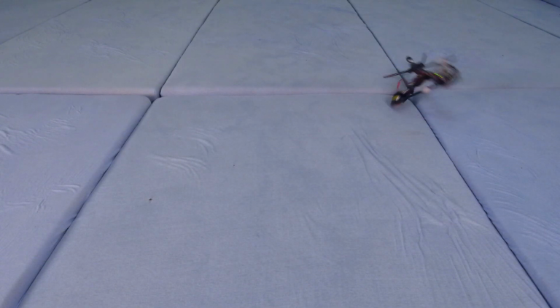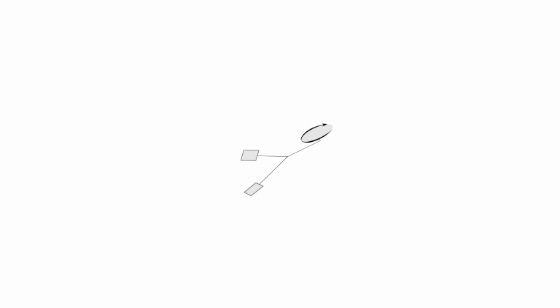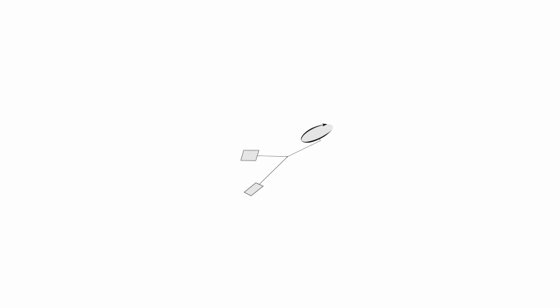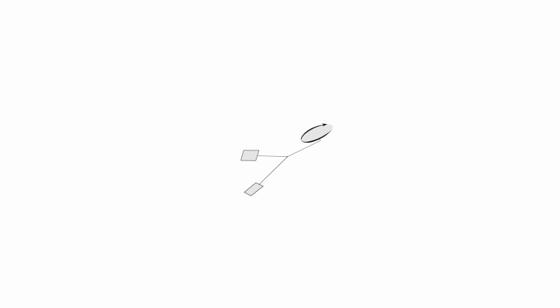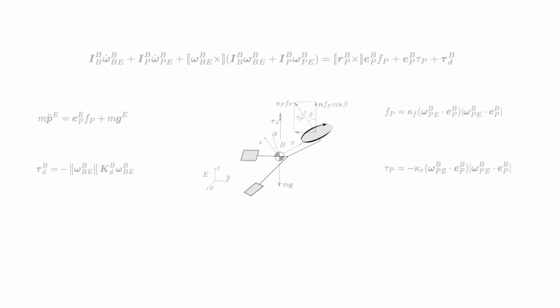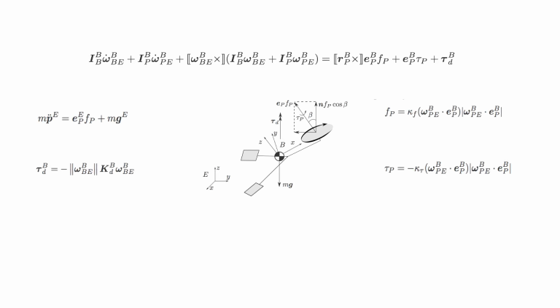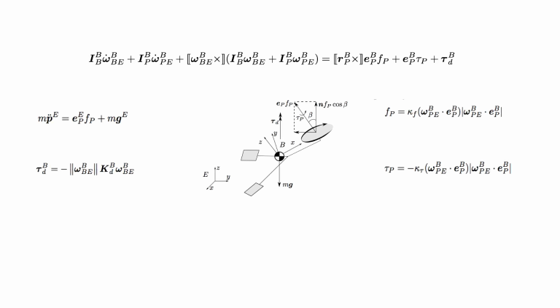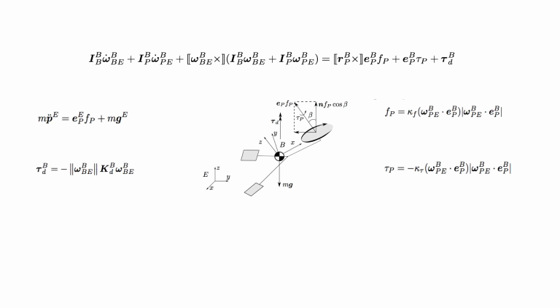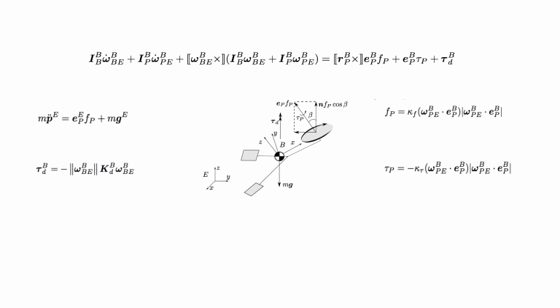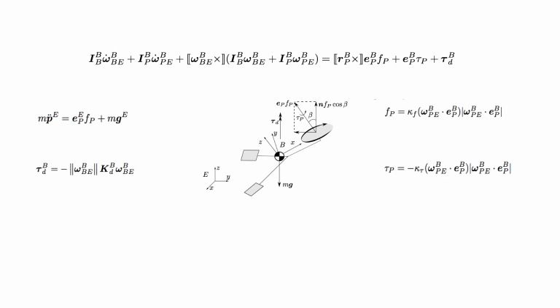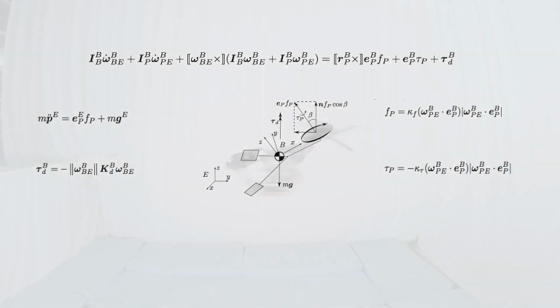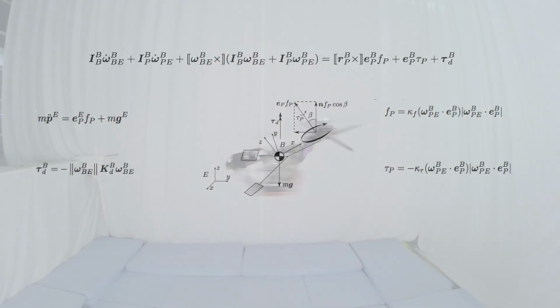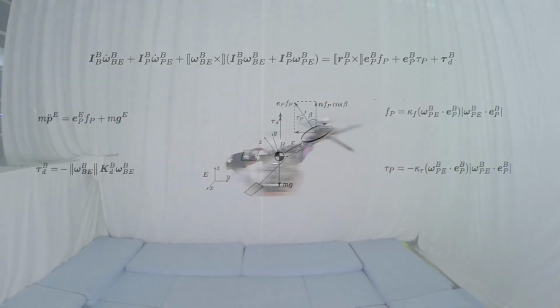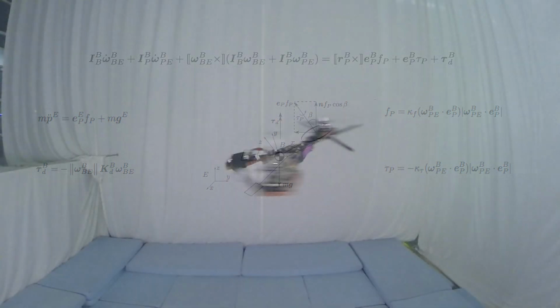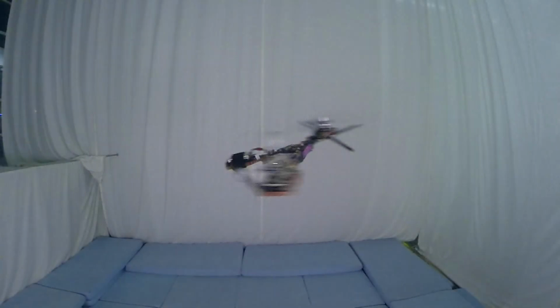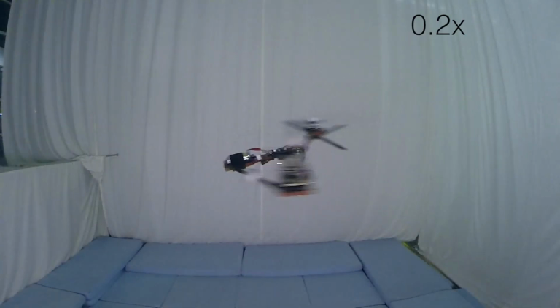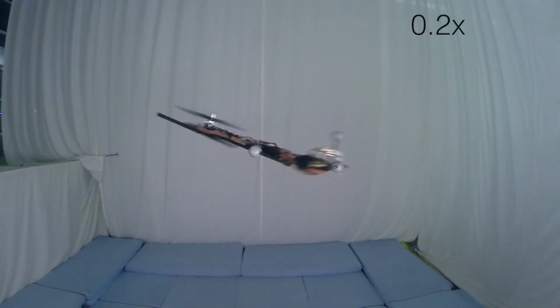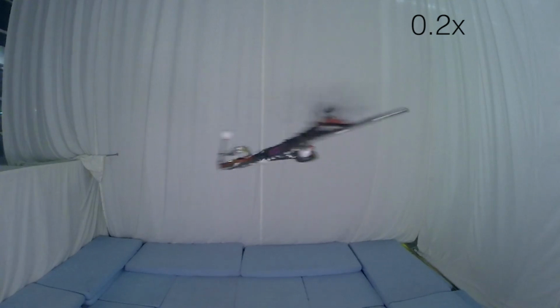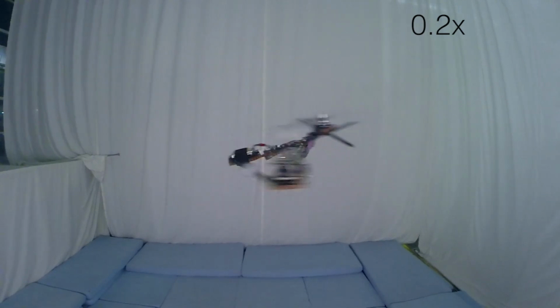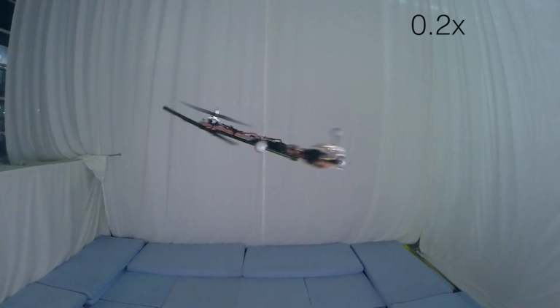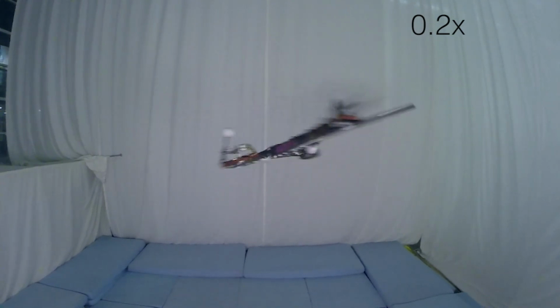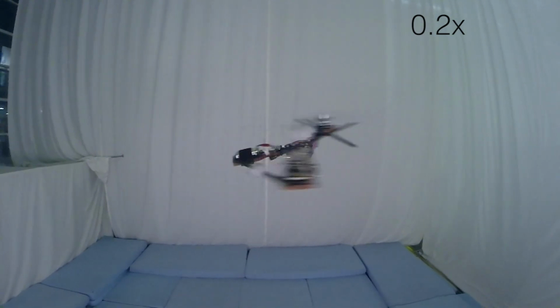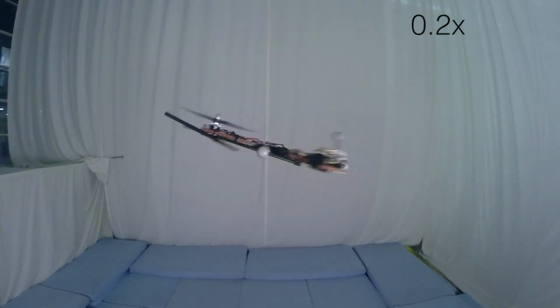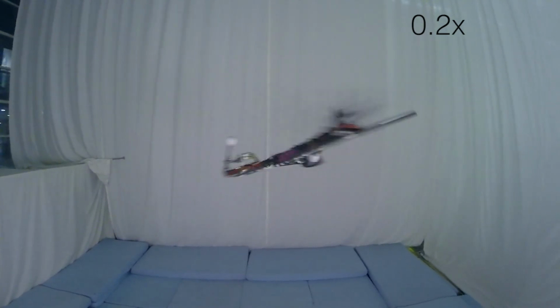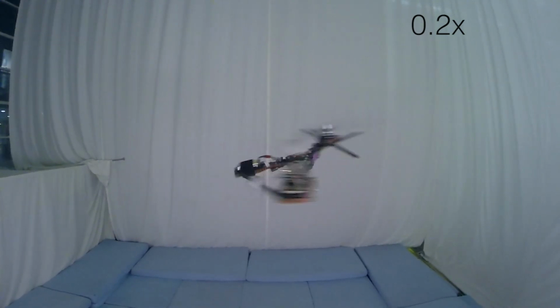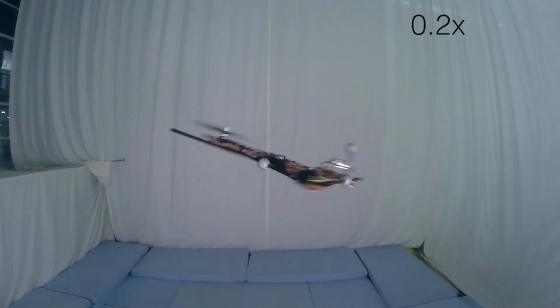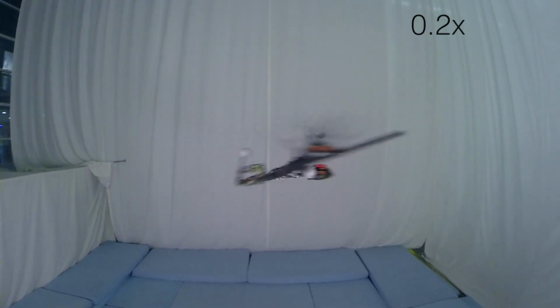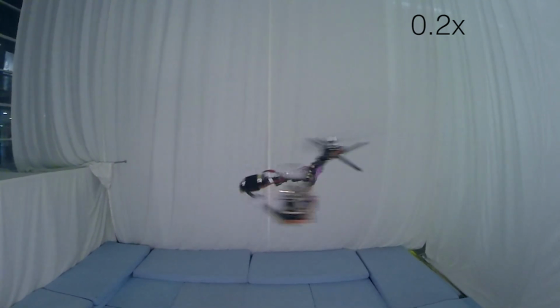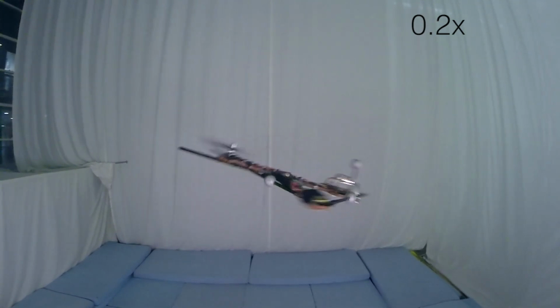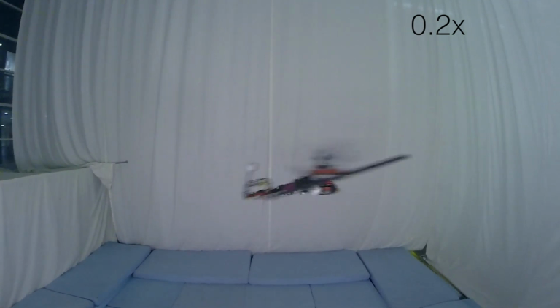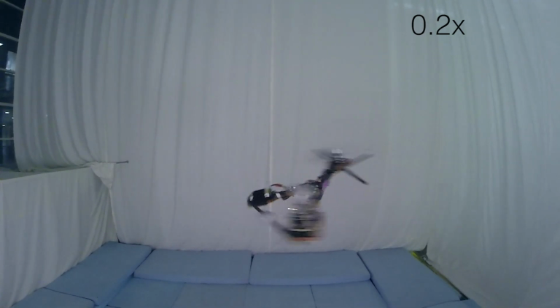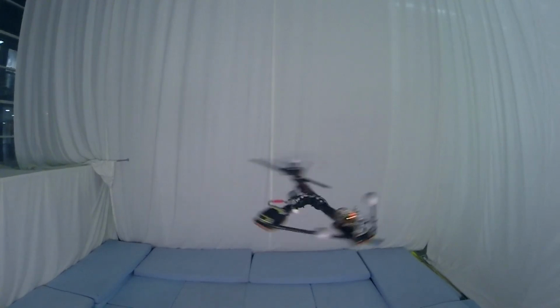However, an unconventional equilibrium is found by analyzing the monospinner's dynamics. For a certain constant angular speed and propeller force, the torques are cancelled out by the cross-coupling terms in the attitude dynamics.